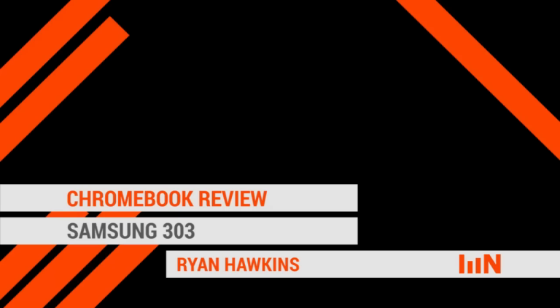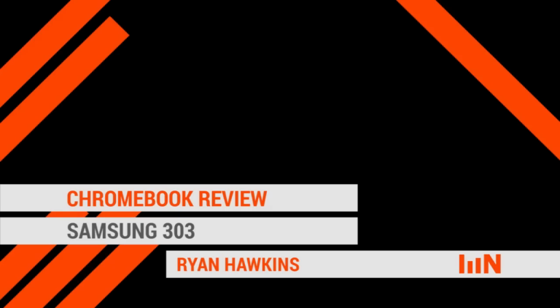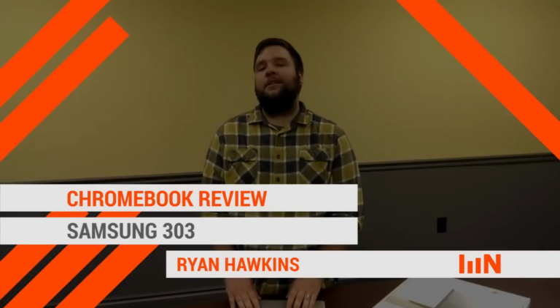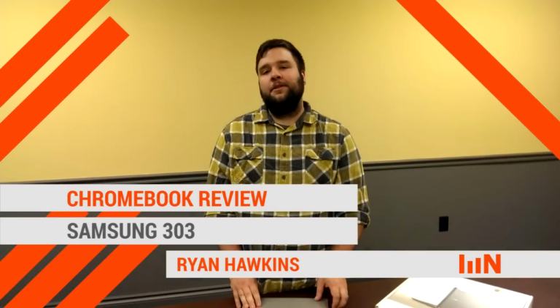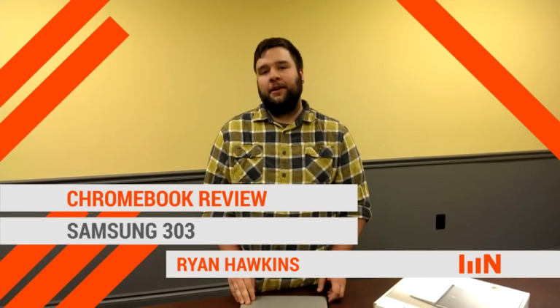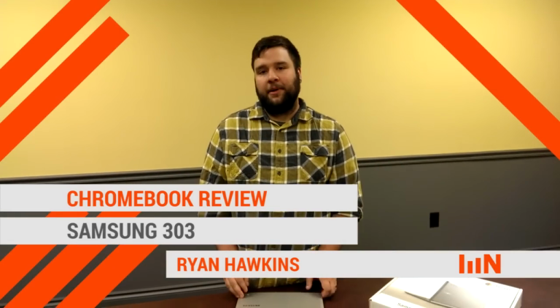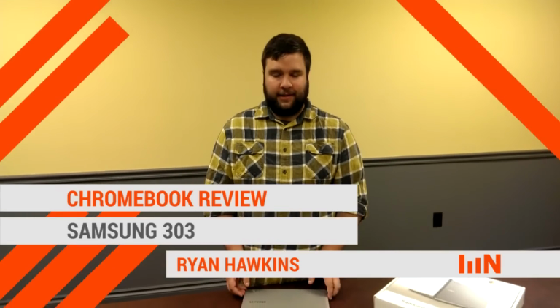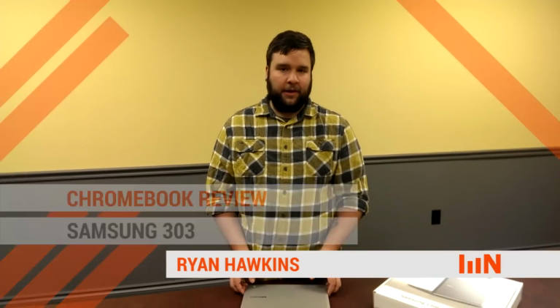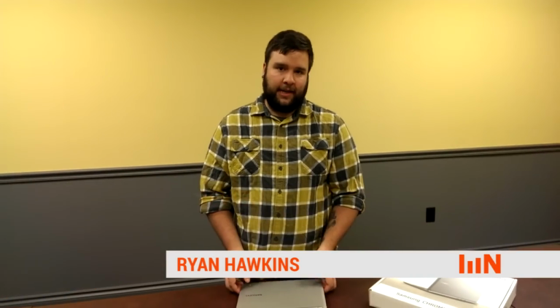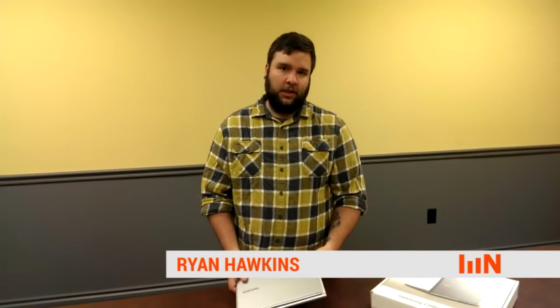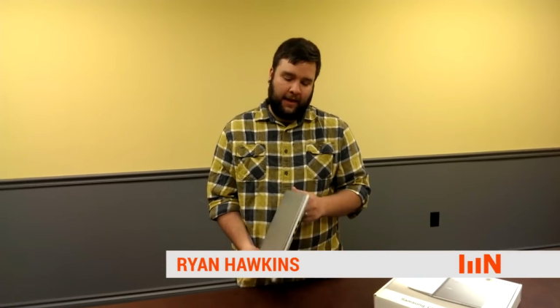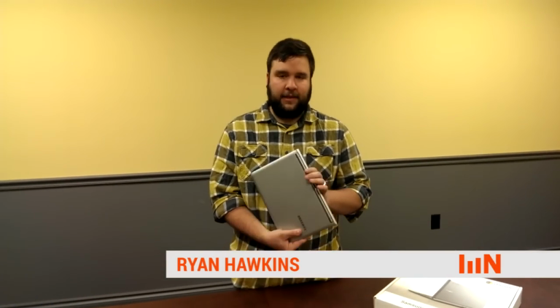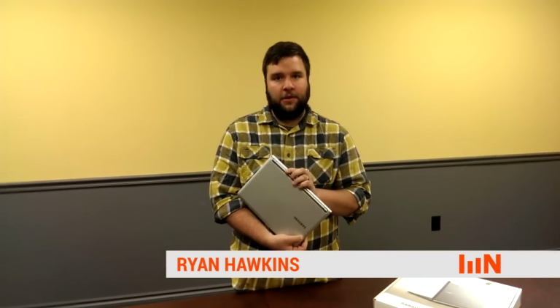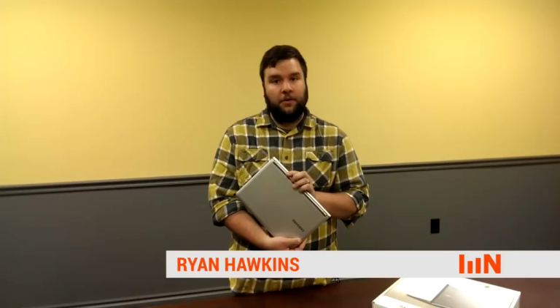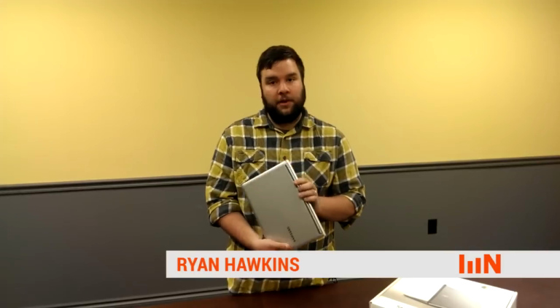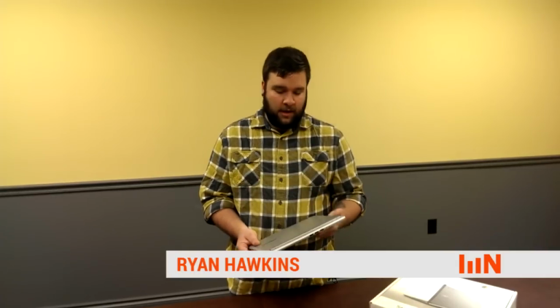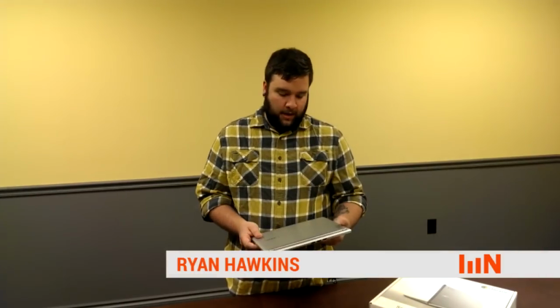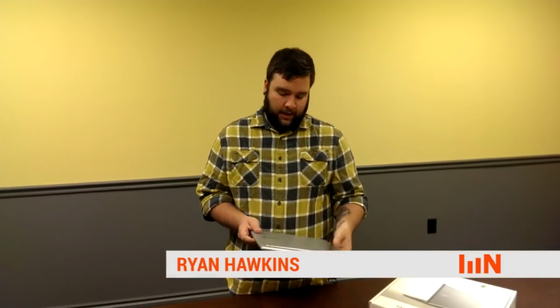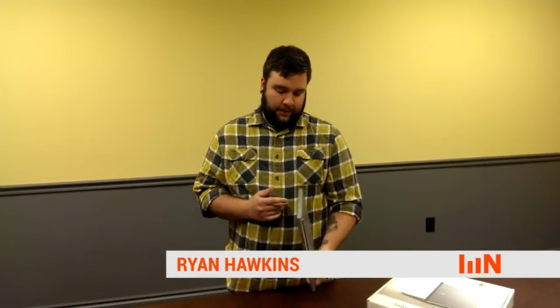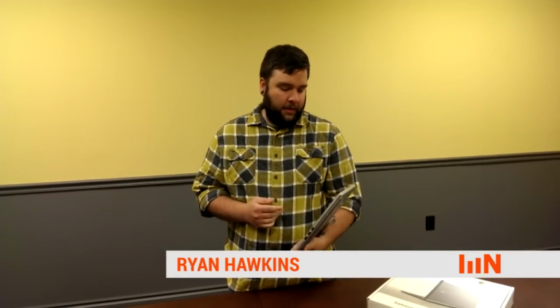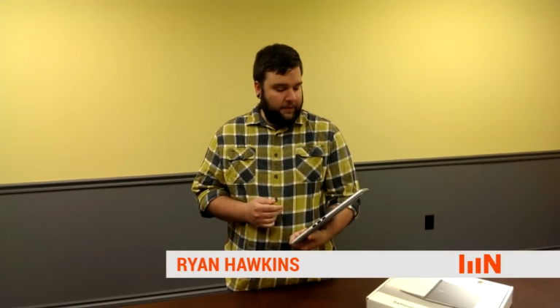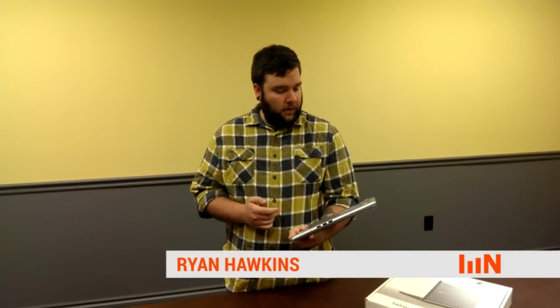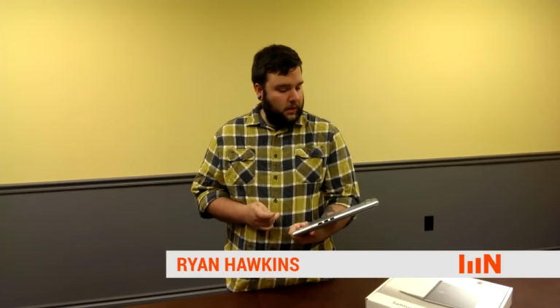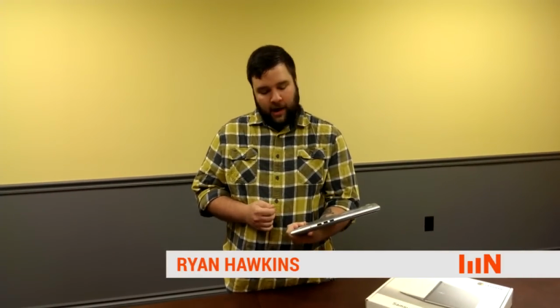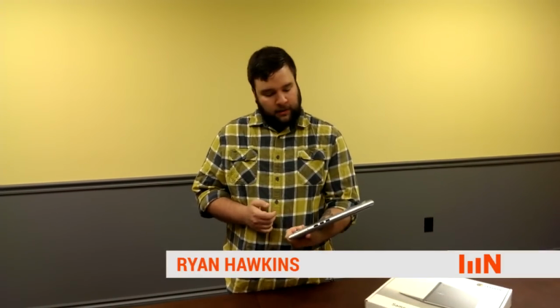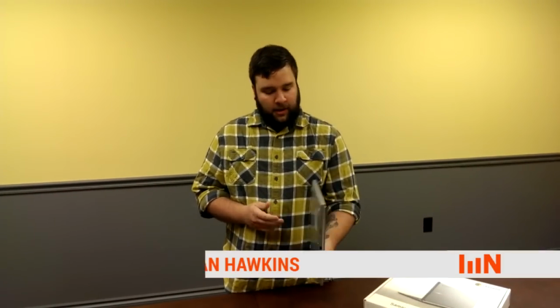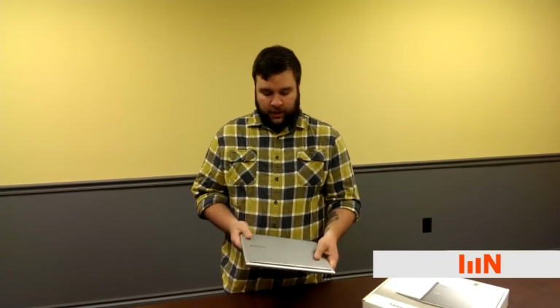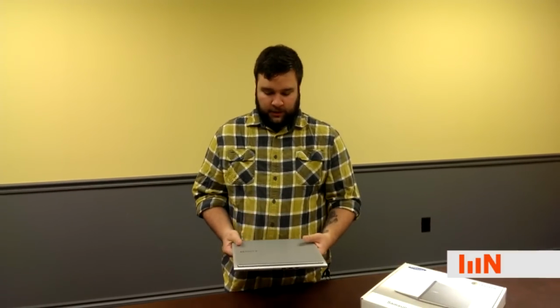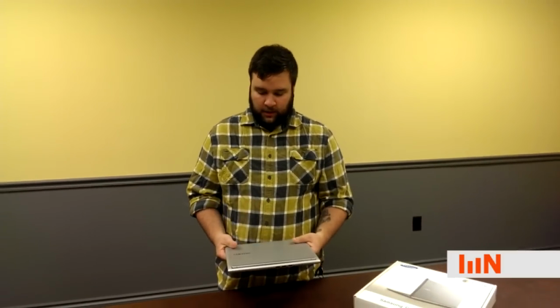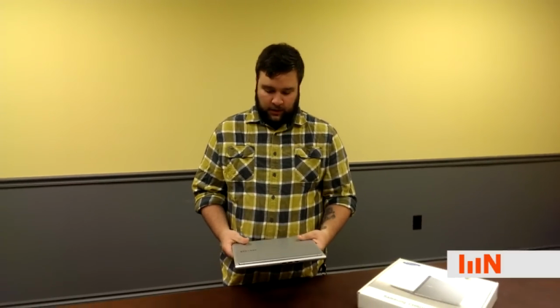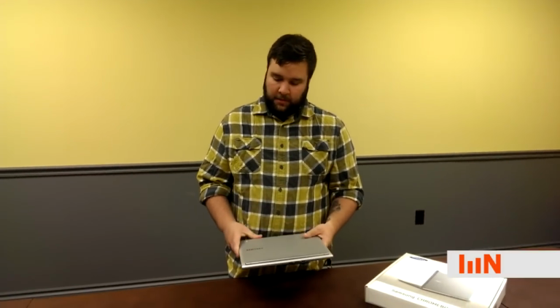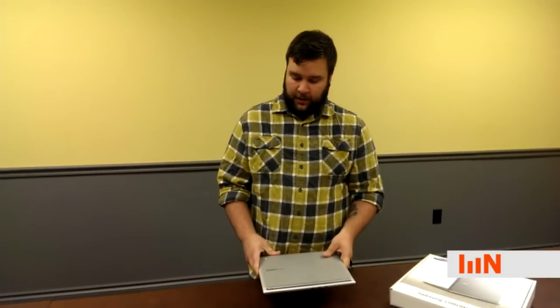Hi, I'm Ryan Hawkins with Newmind Group, and today we're going to take a look at the Samsung 303. It's been around for a little while, but we're going to just talk a little bit about it.